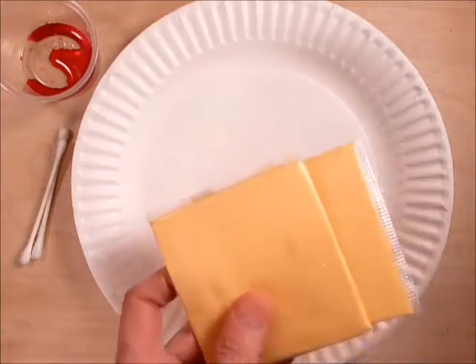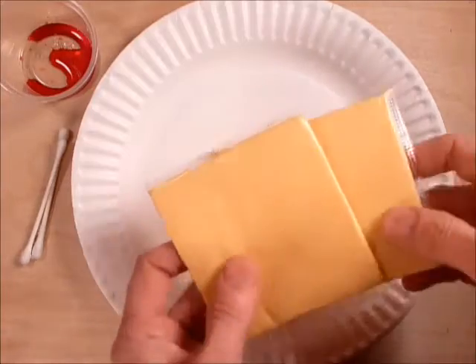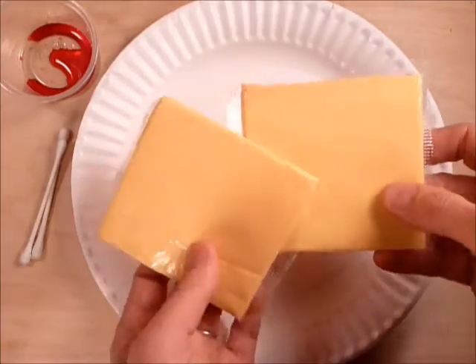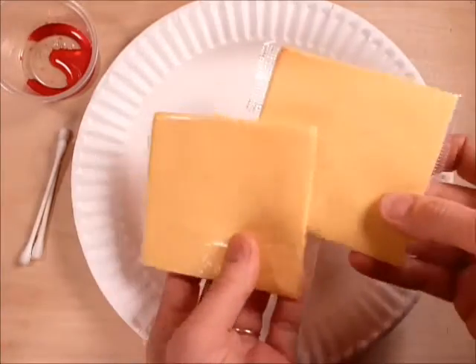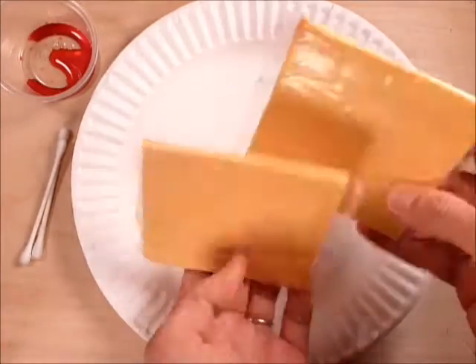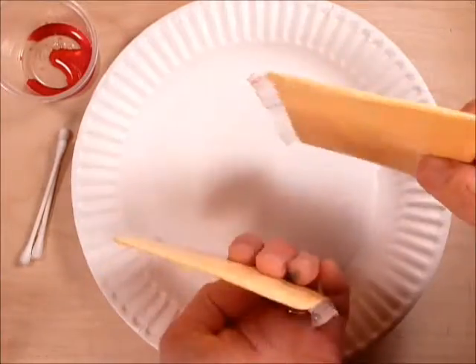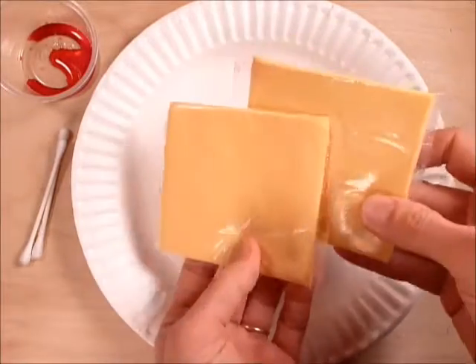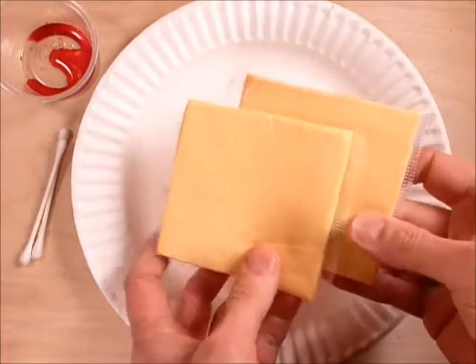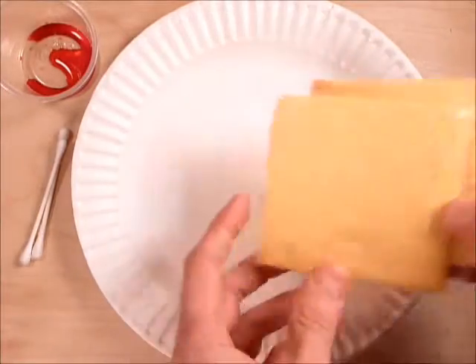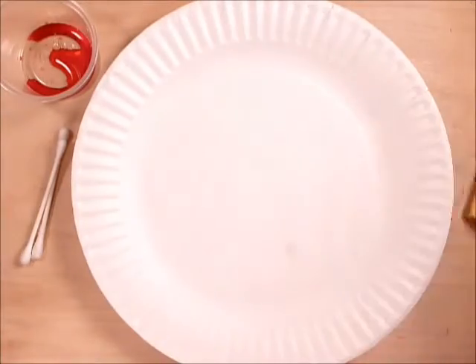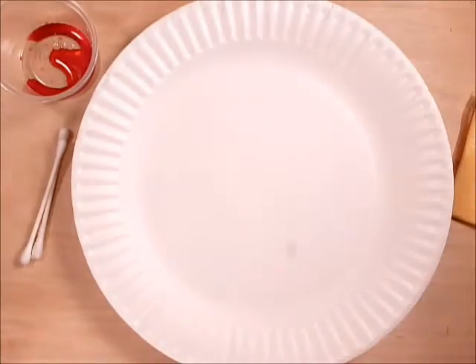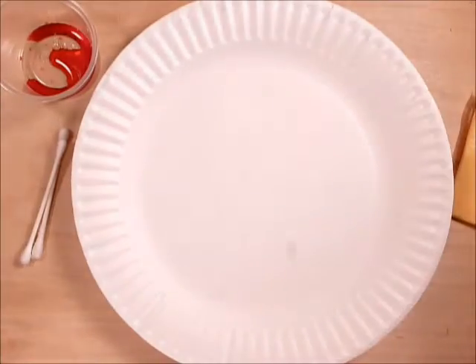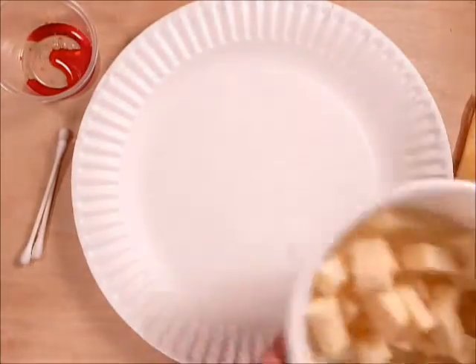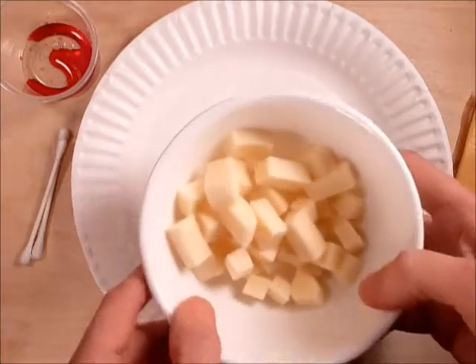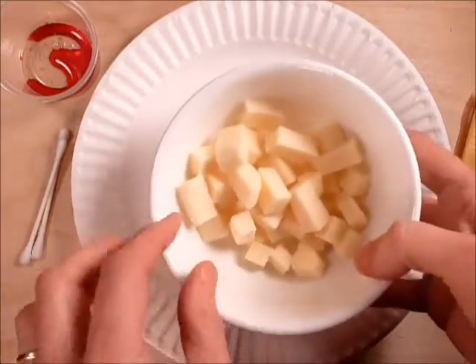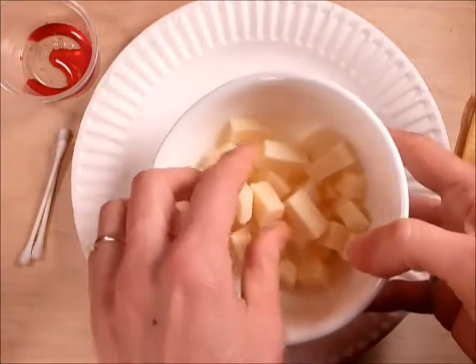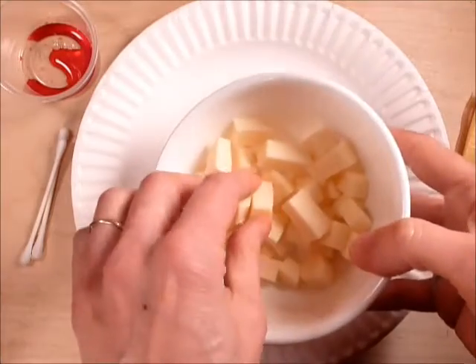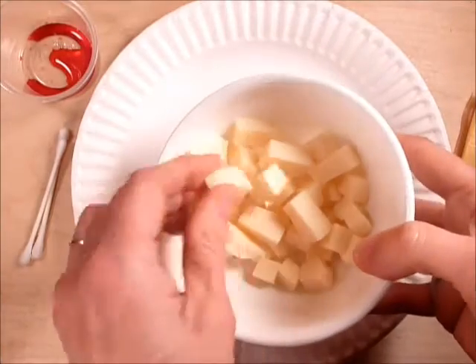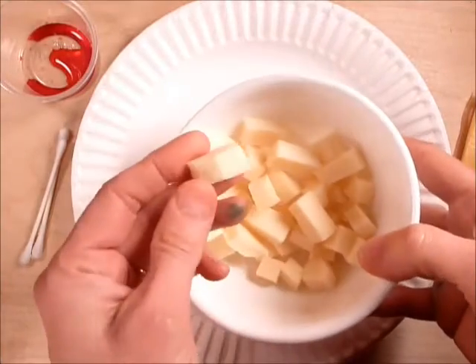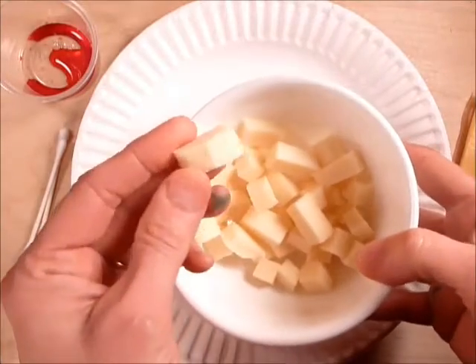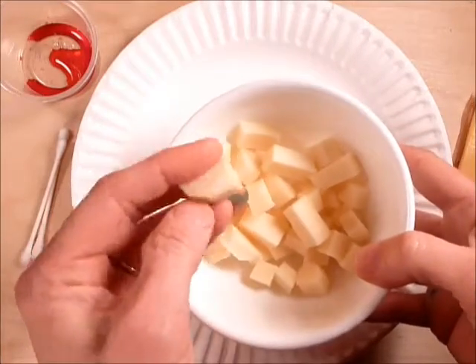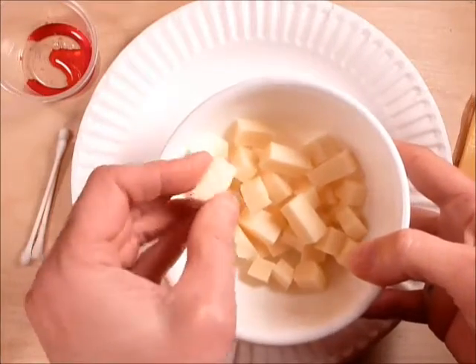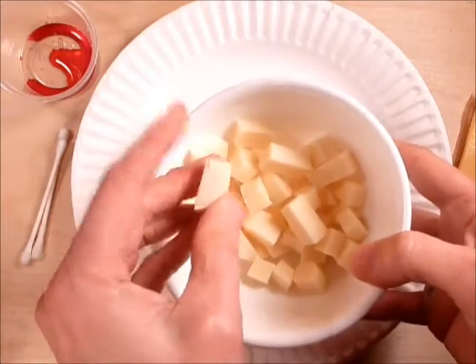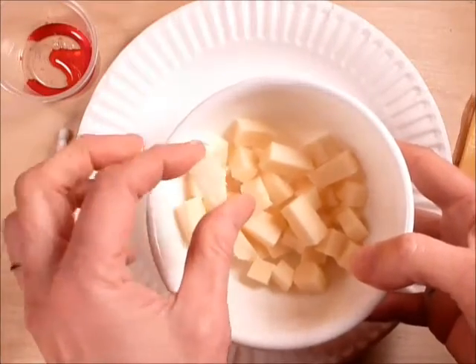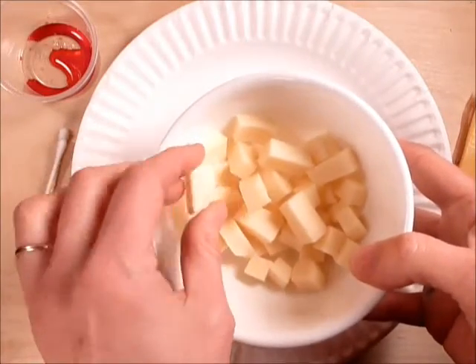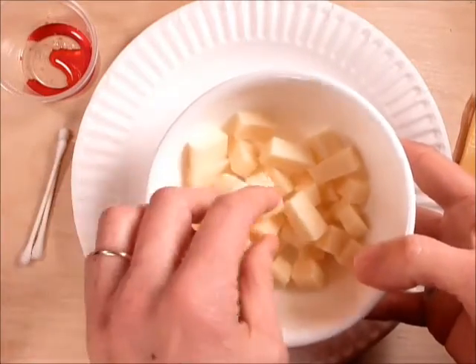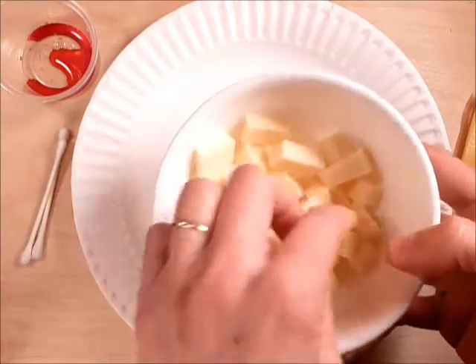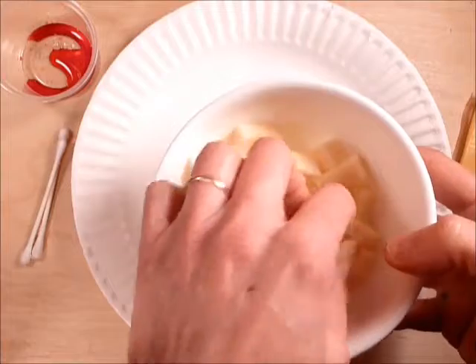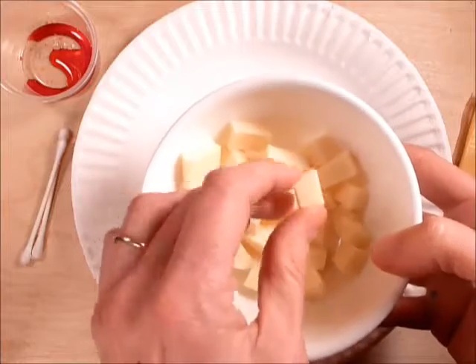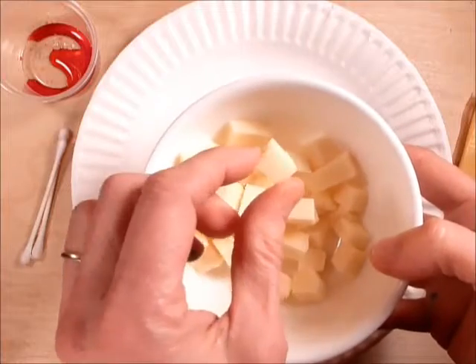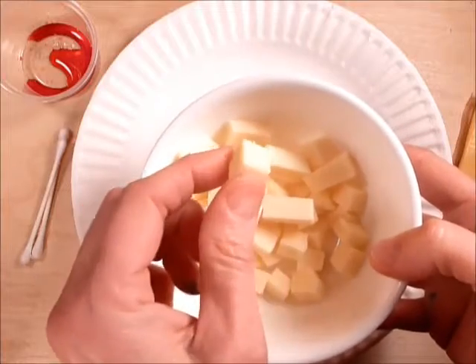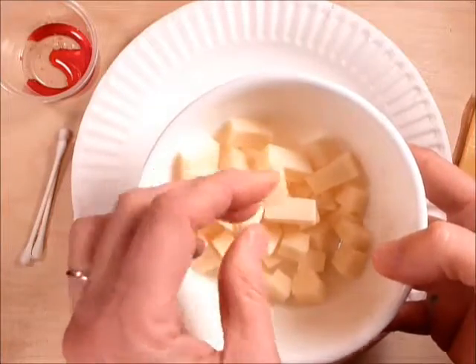You need some flat cheeses for your squamous cells, and then you need some cheese cubes — I've cut them into columnar shape and into cuboidal shape.